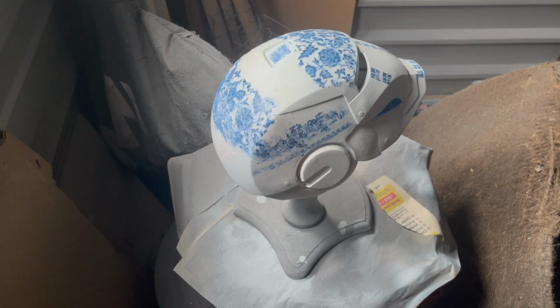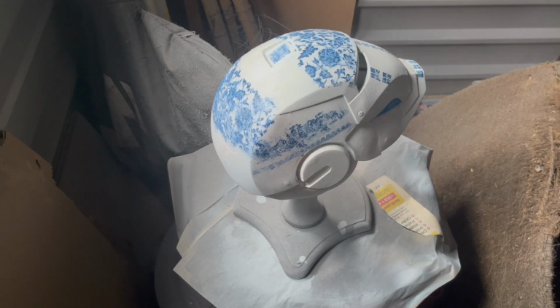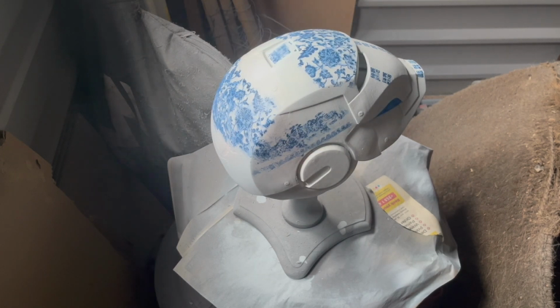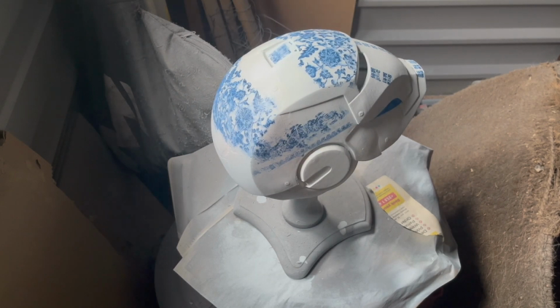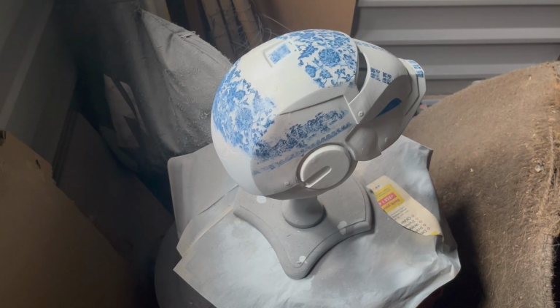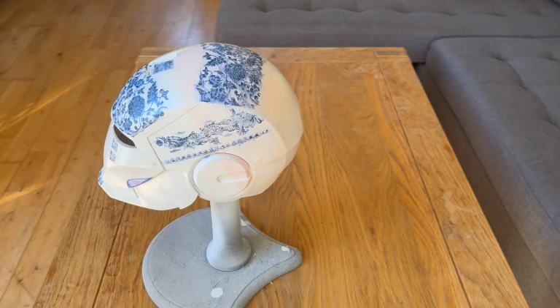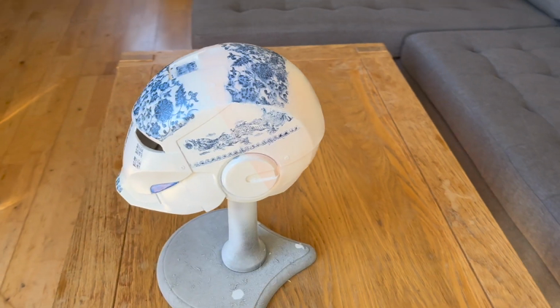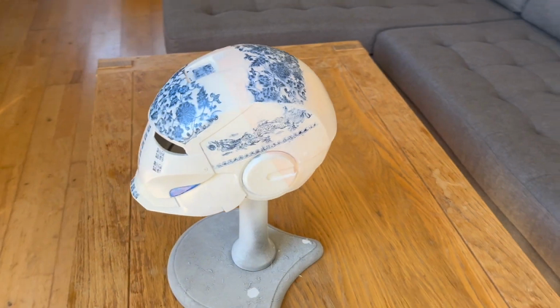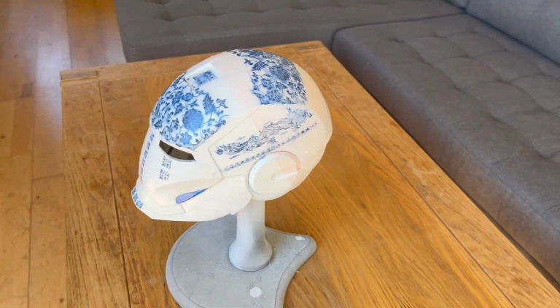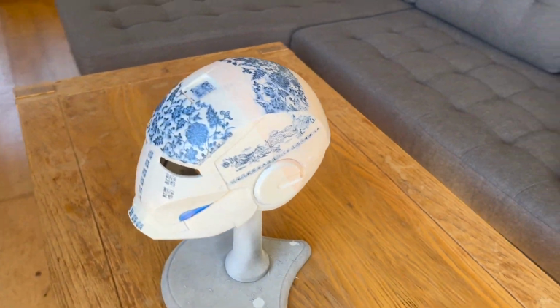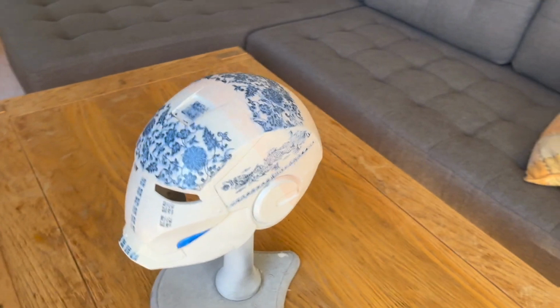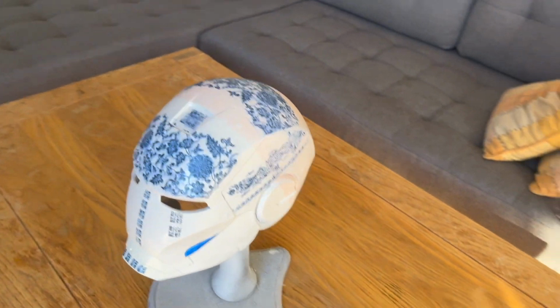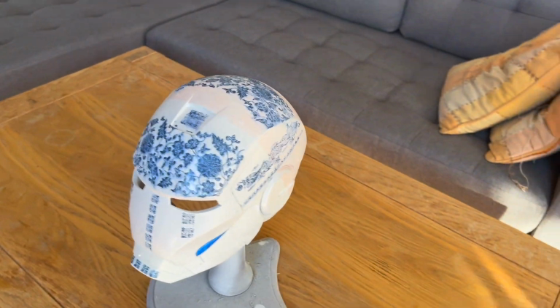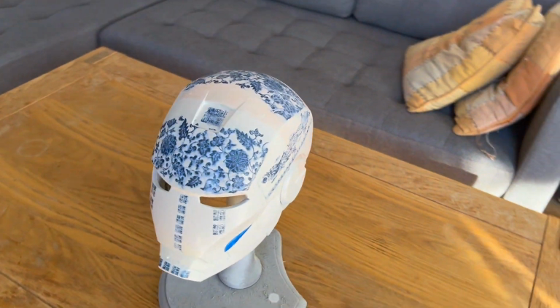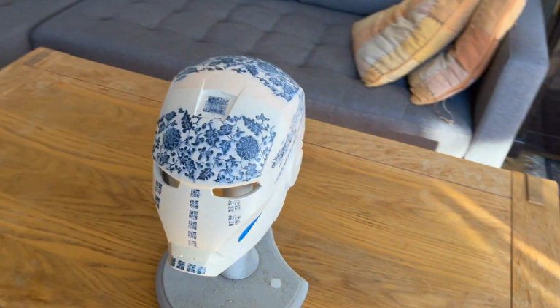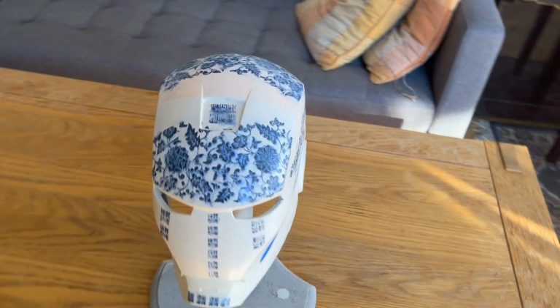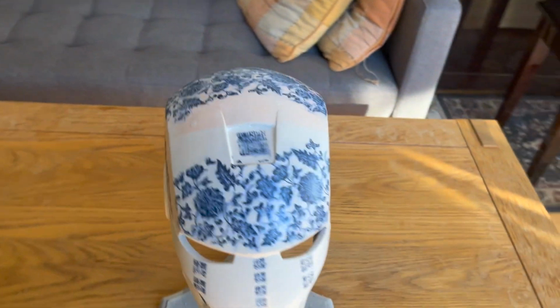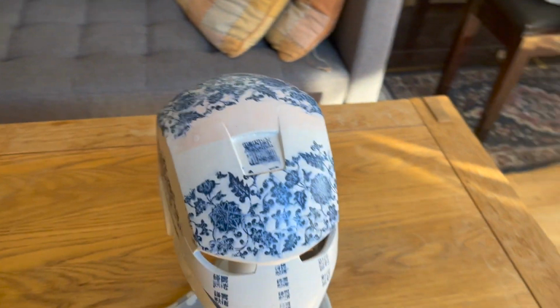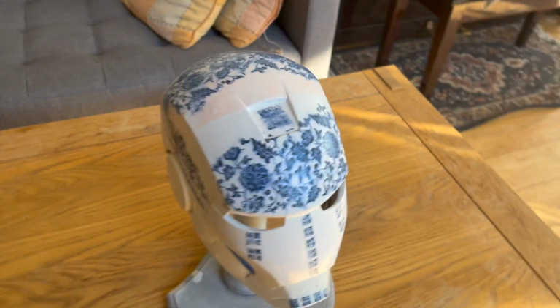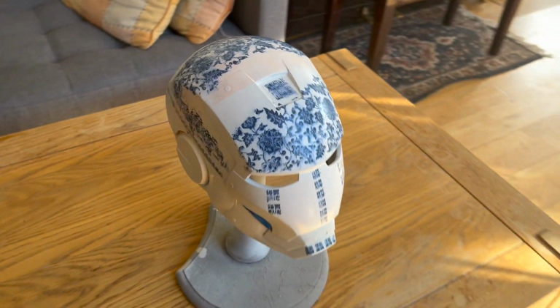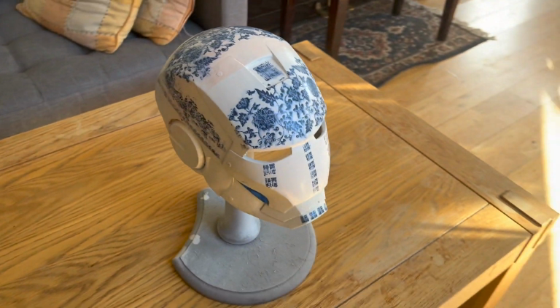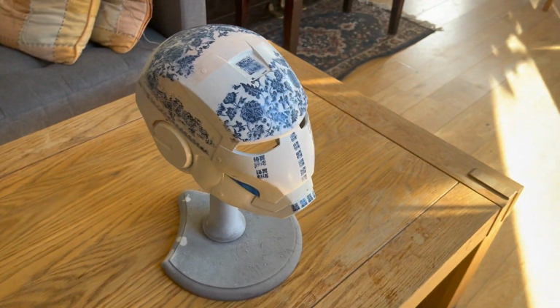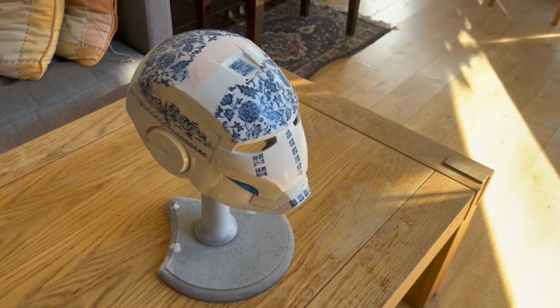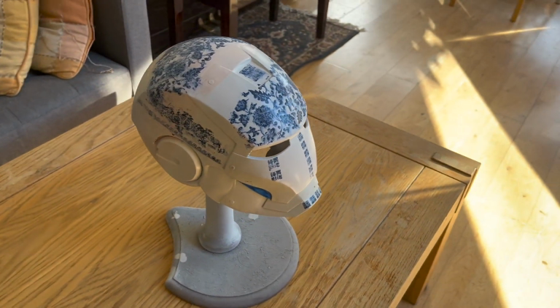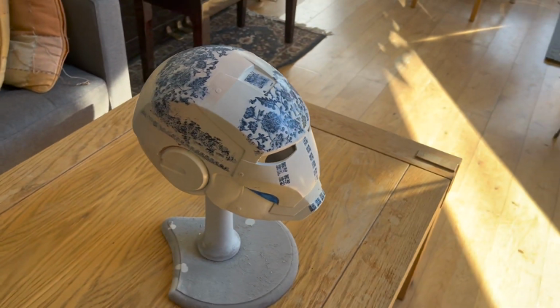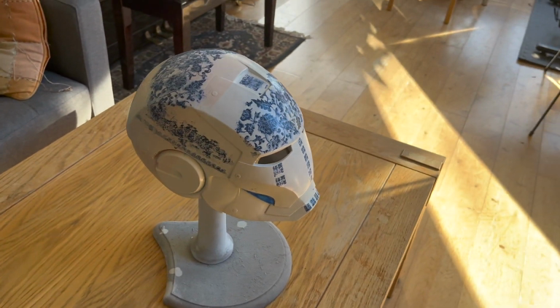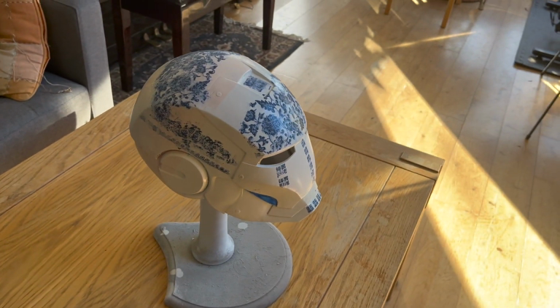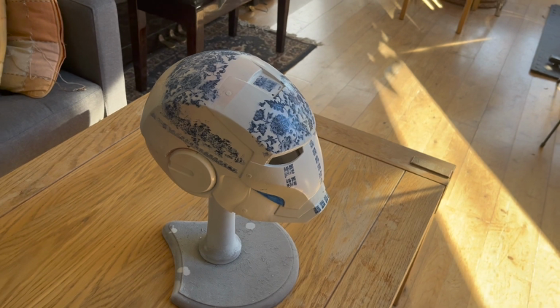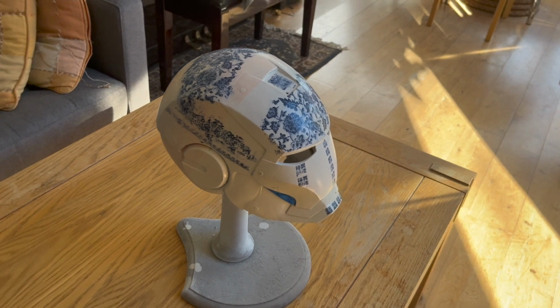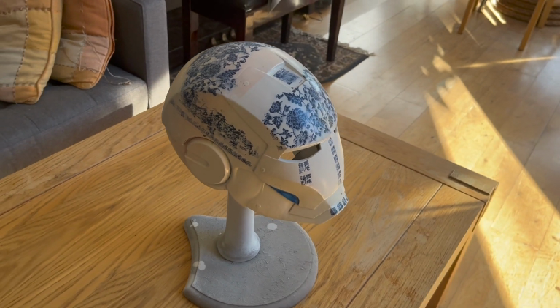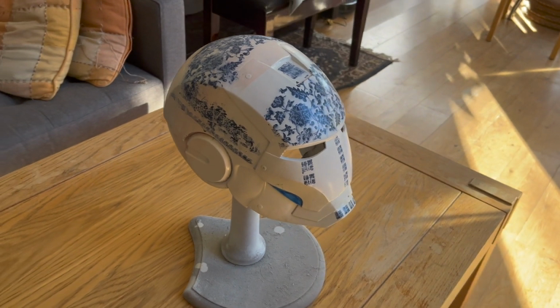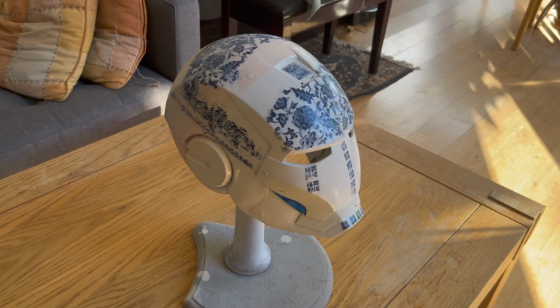And so there you have it — the finished porcelain inspired Ironman helmet. I'll probably end up doing a remastered version of it in the coming months, so like, share and subscribe to keep up to date with that, and thanks for watching.